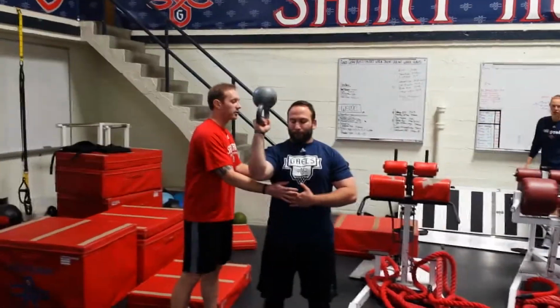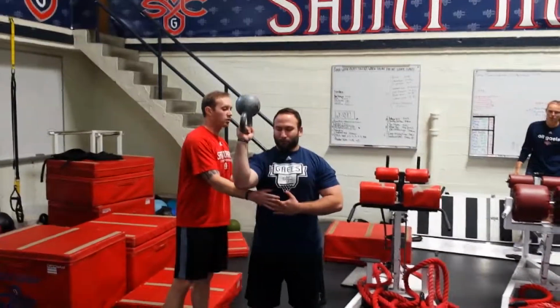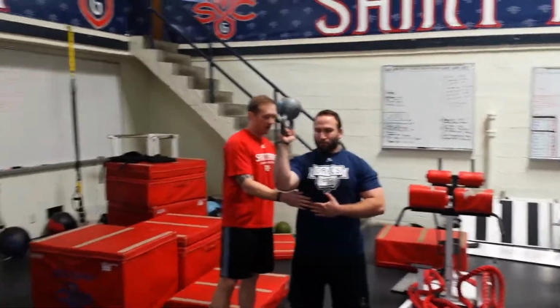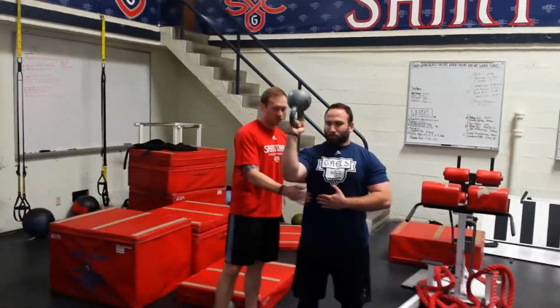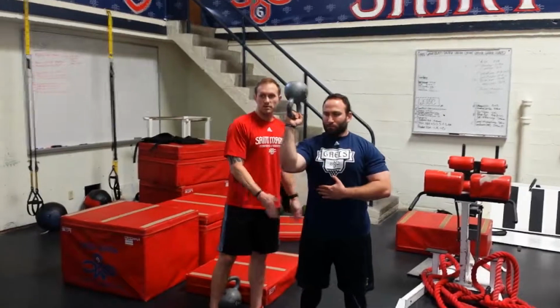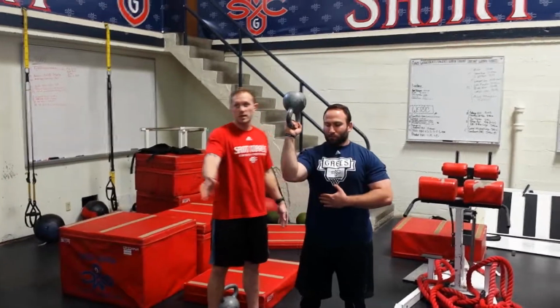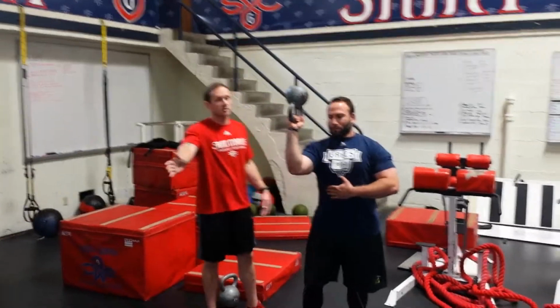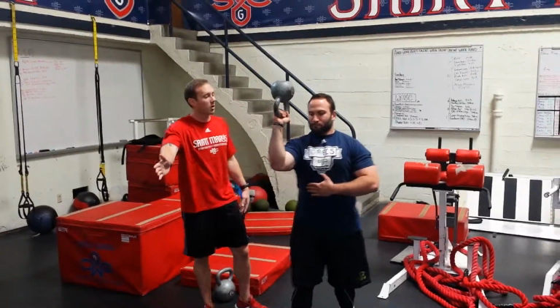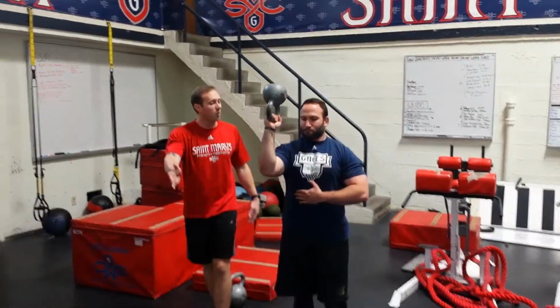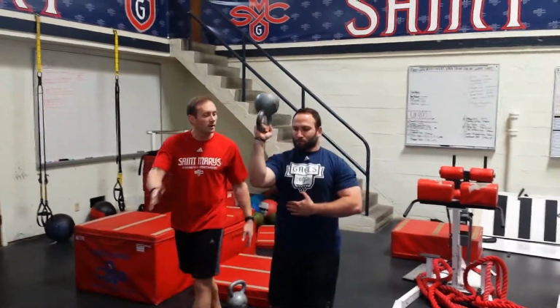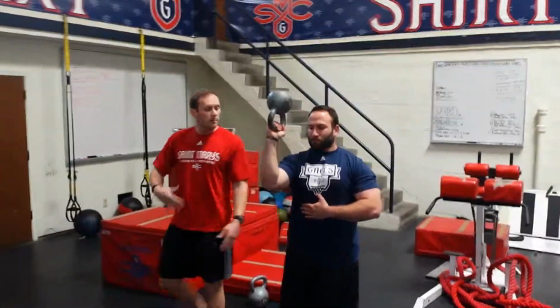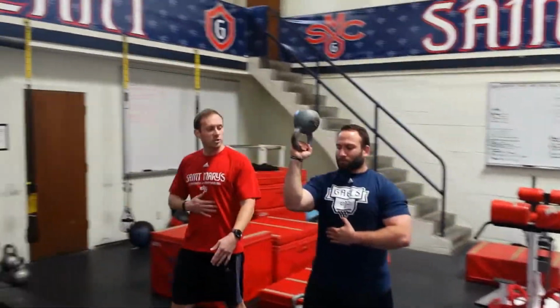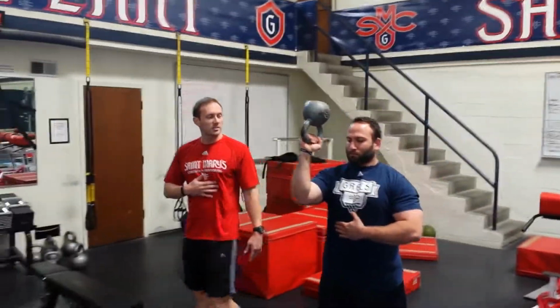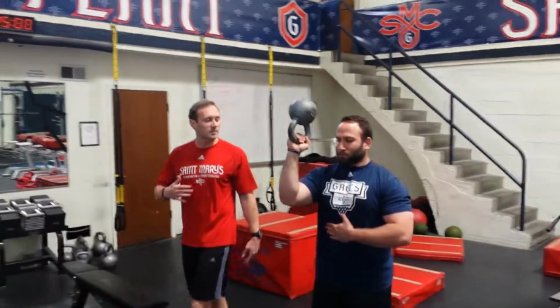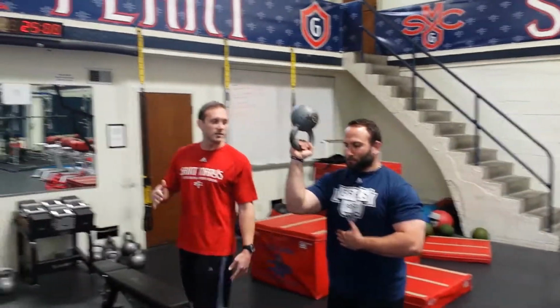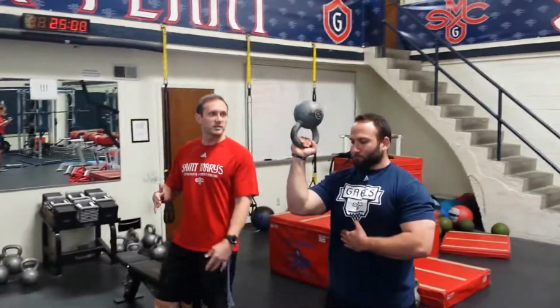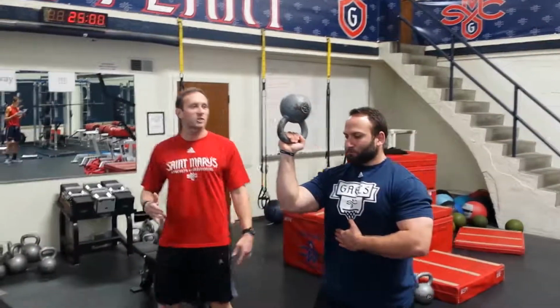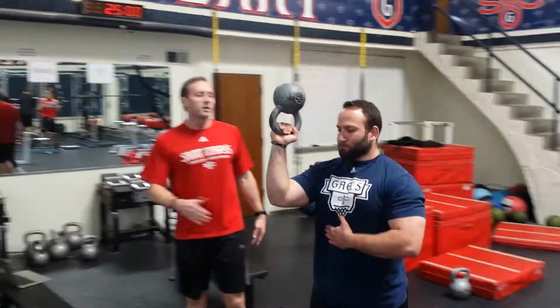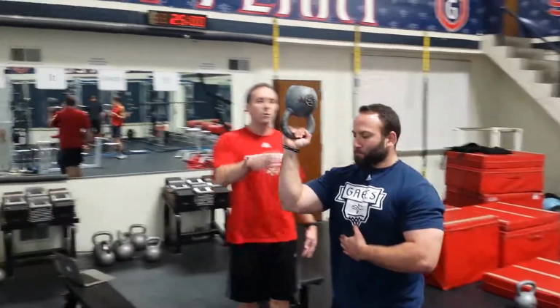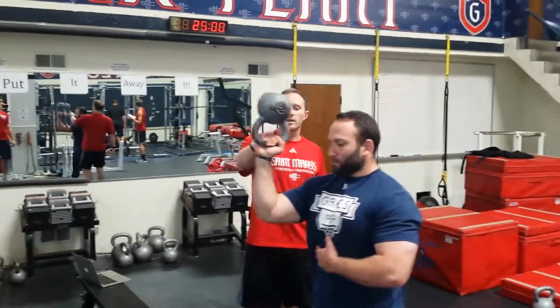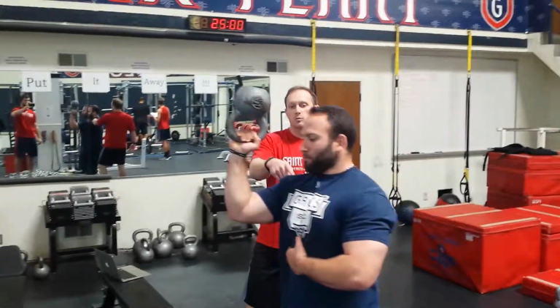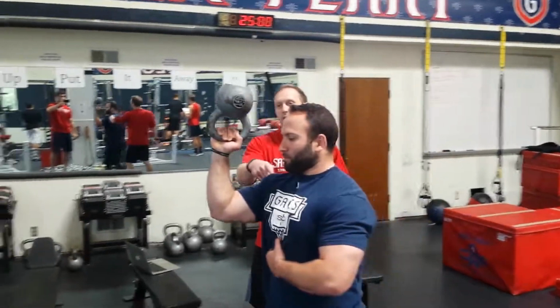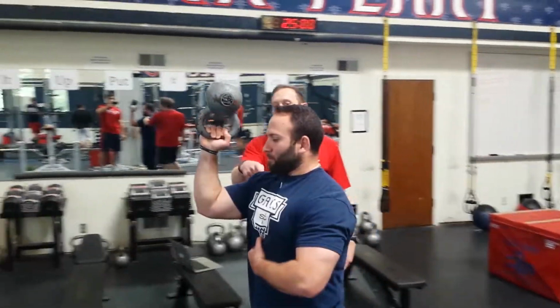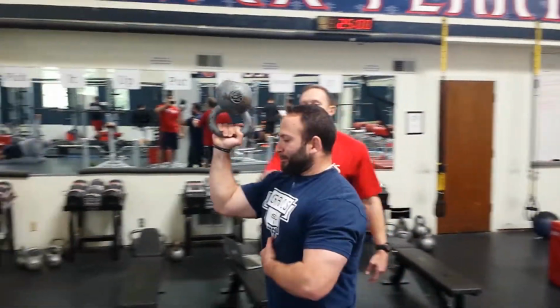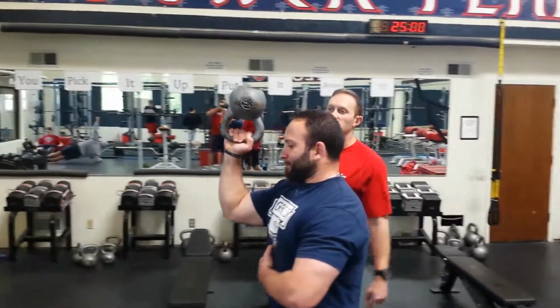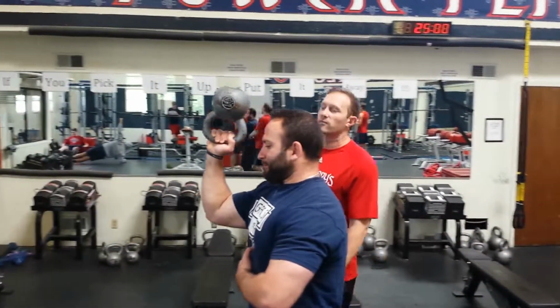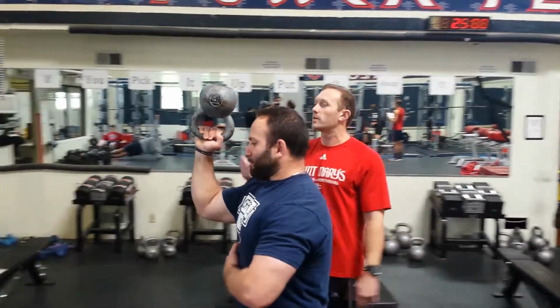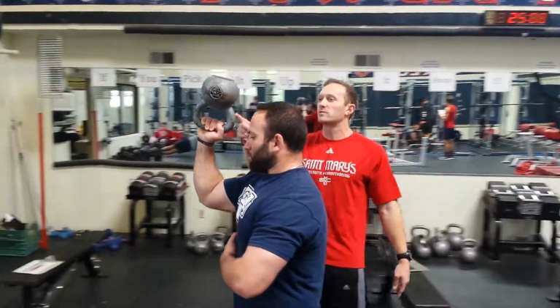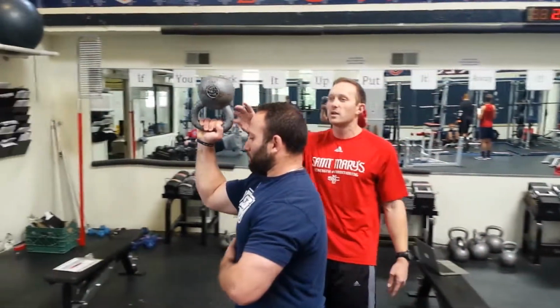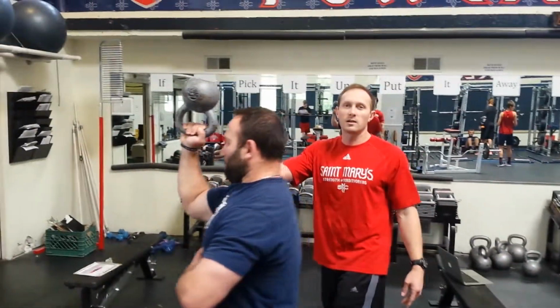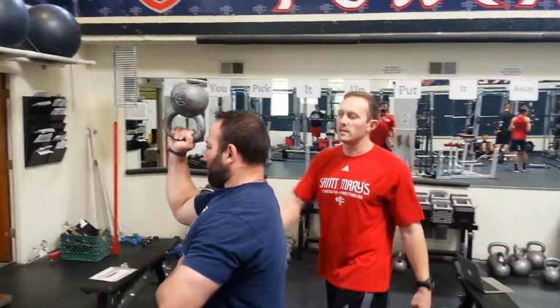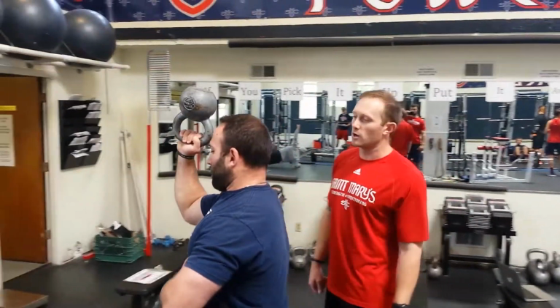The anterior core is engaged from this position. Danny is just going to go ahead and walk, making sure that he's not slipping into extension. The rotator cuff is having to be reflexively fired because of this uneven load.